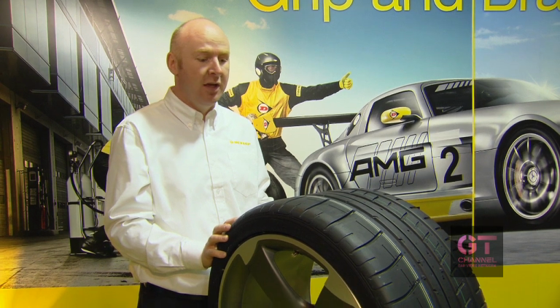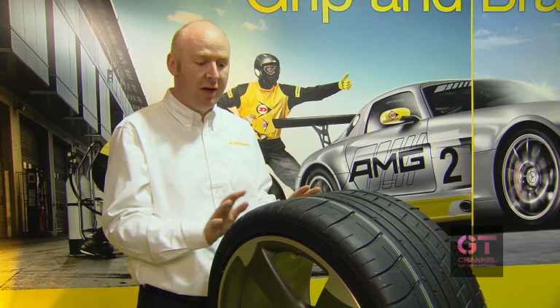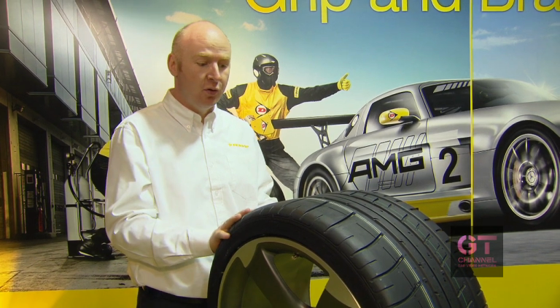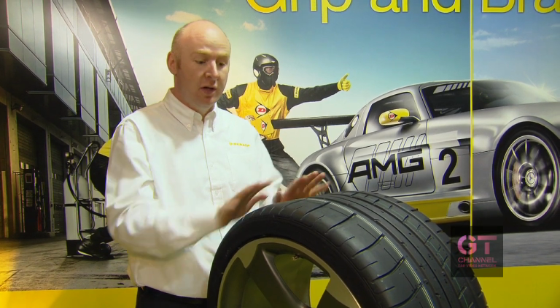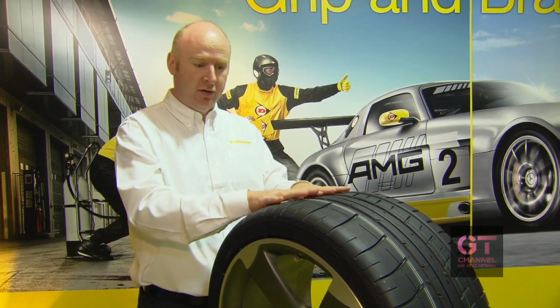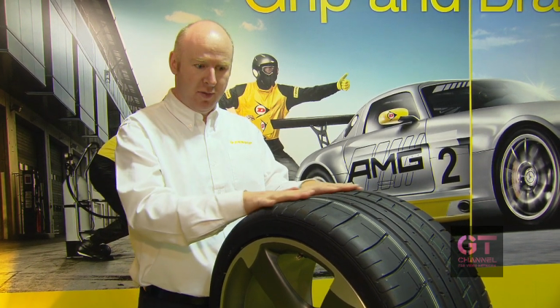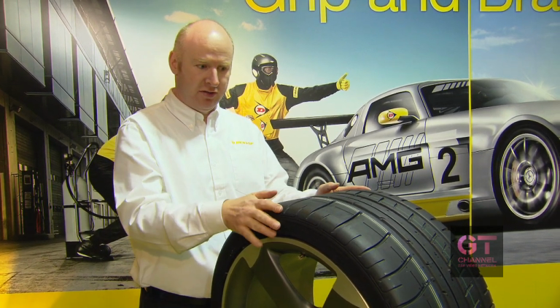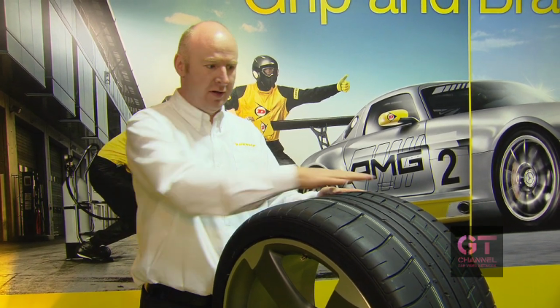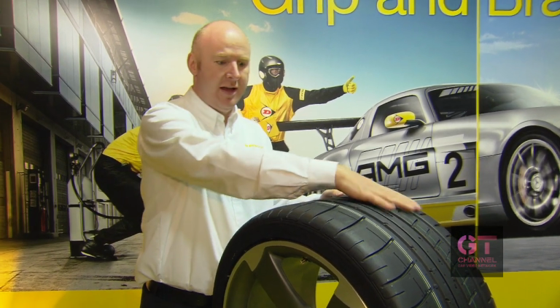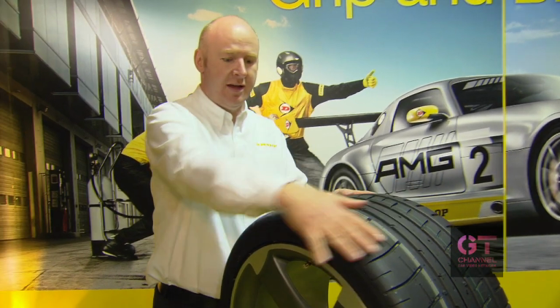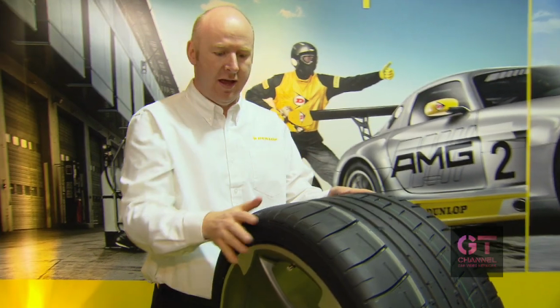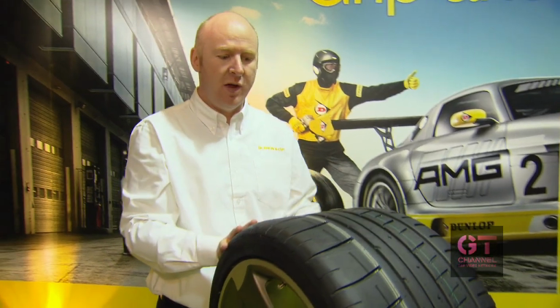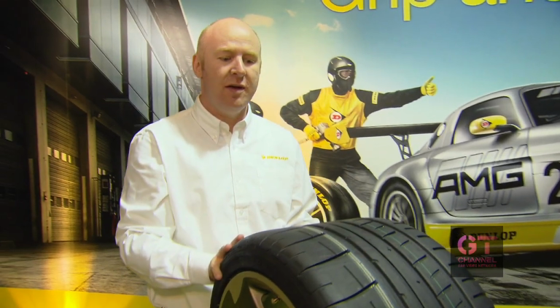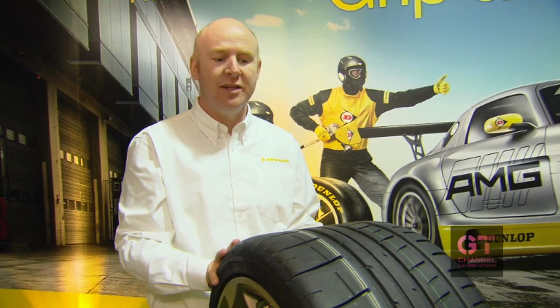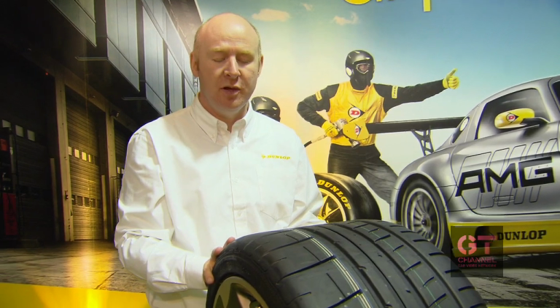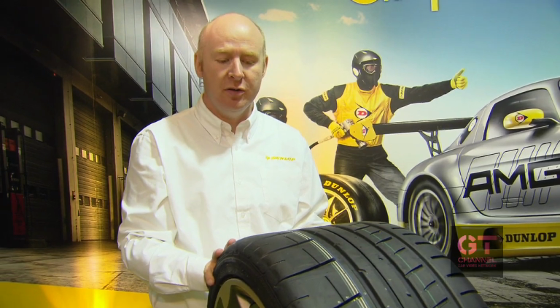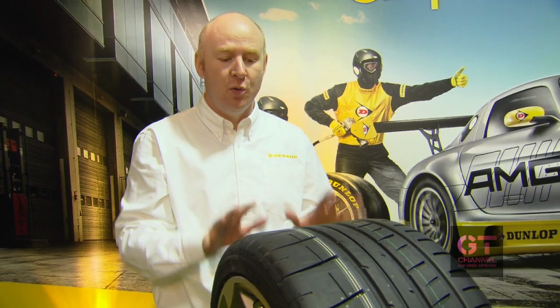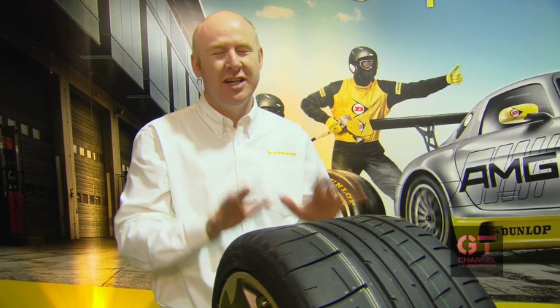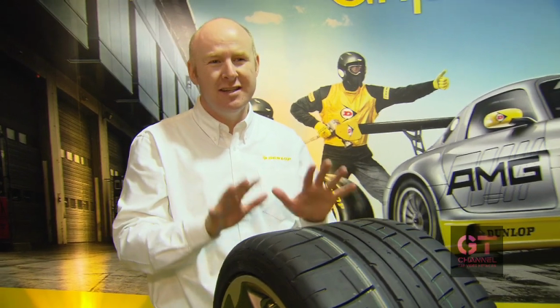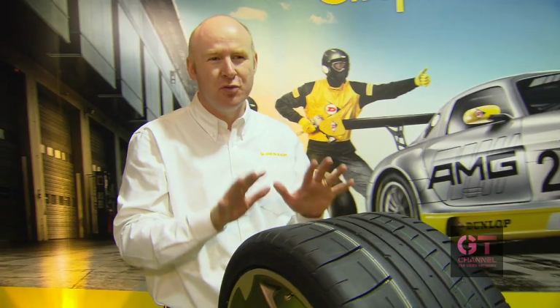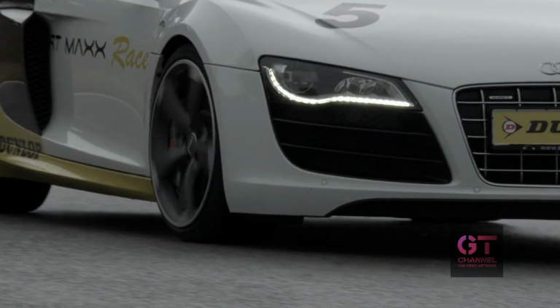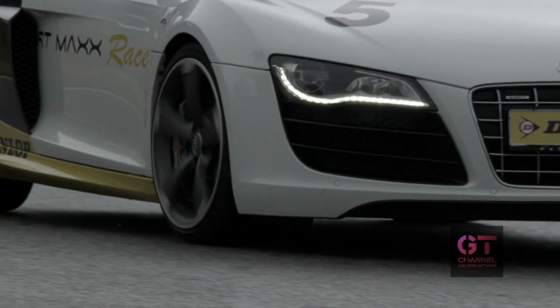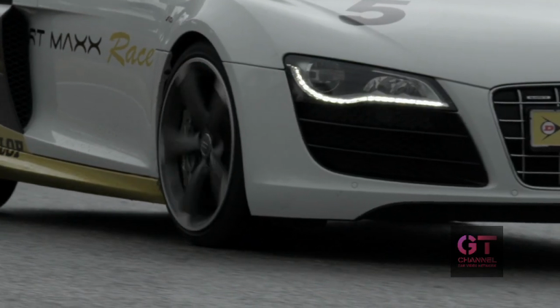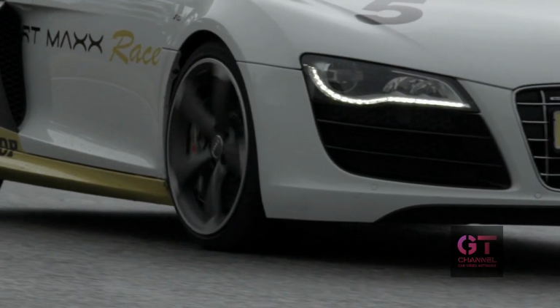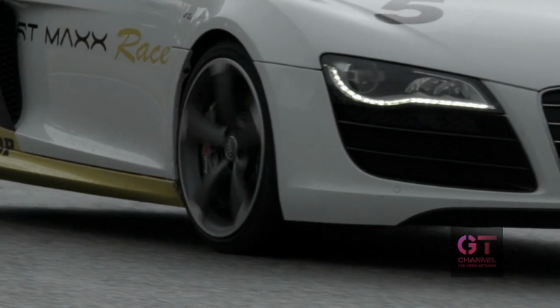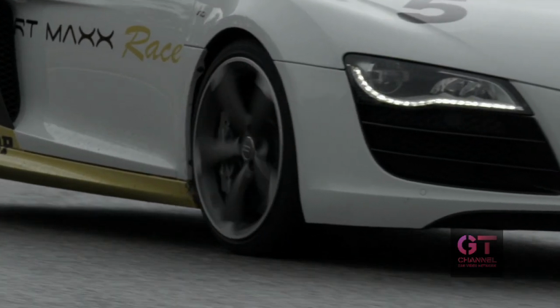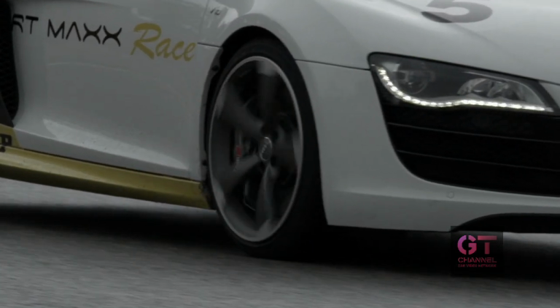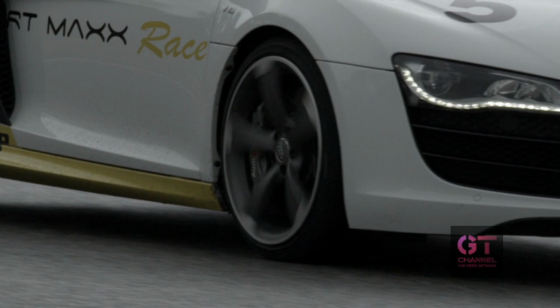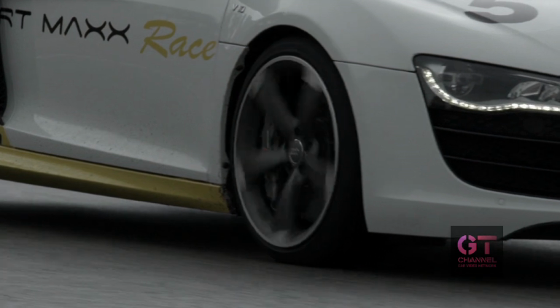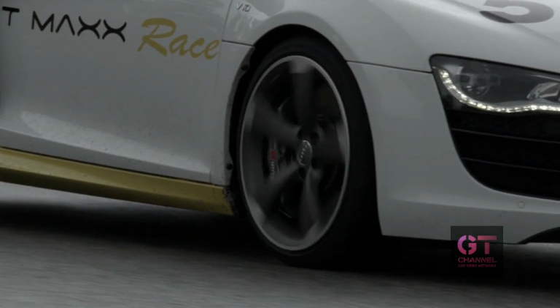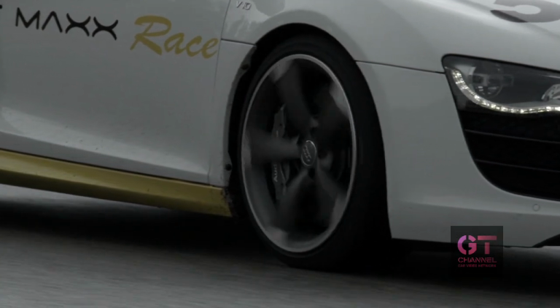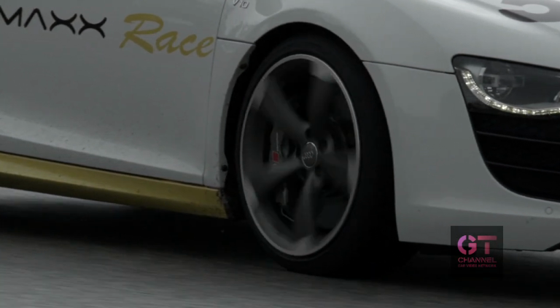We also have the adaptive compound, which really adapts to the road surface and generates even higher grip during cornering maneuvers.